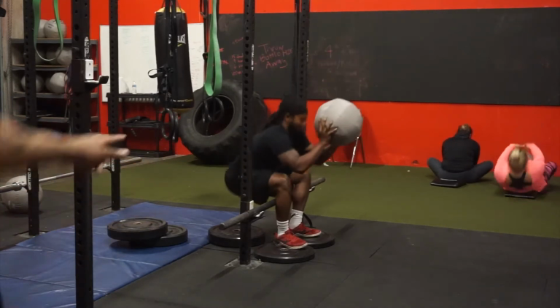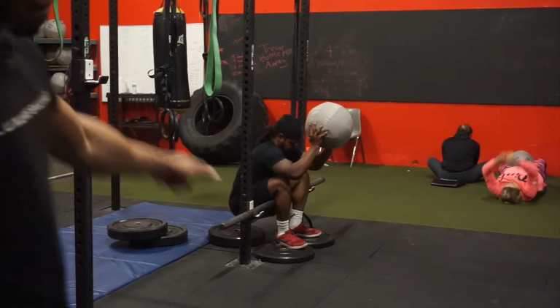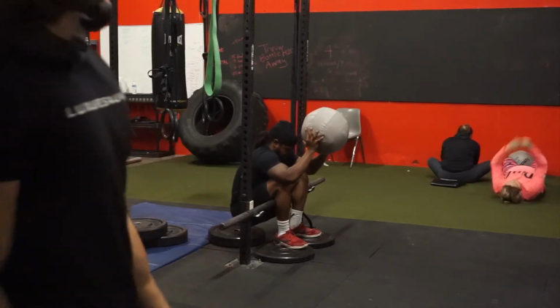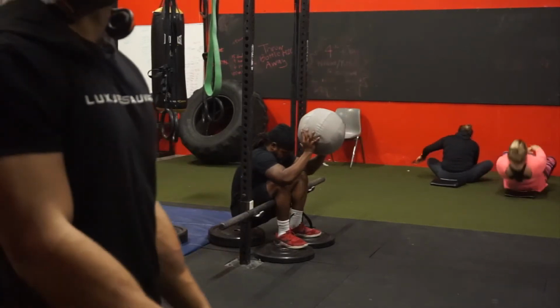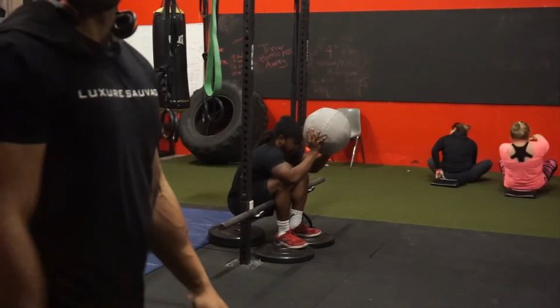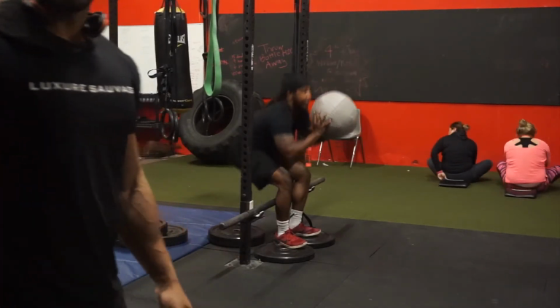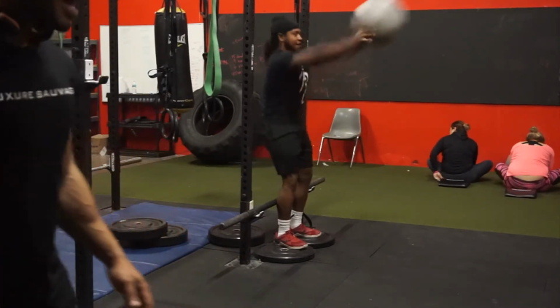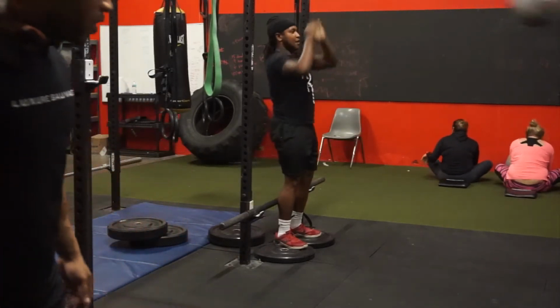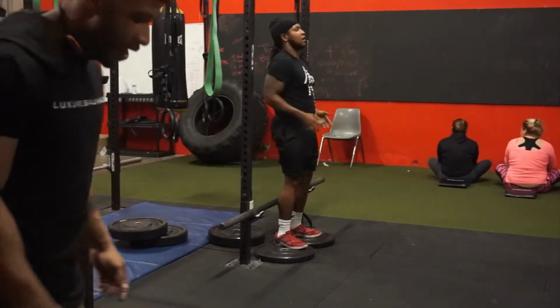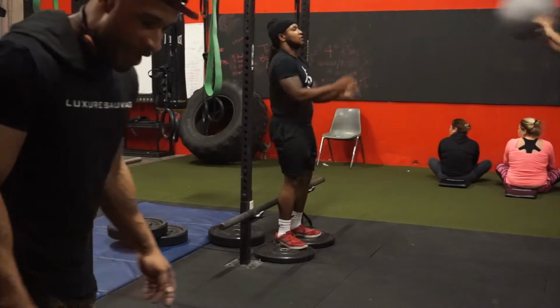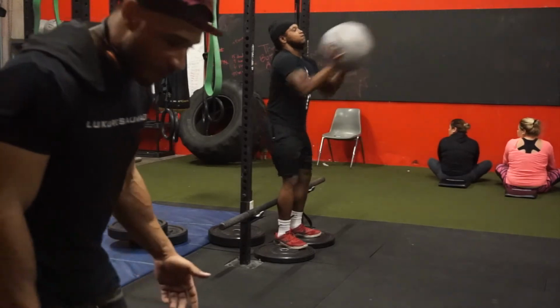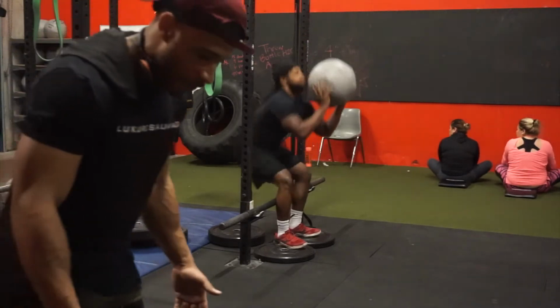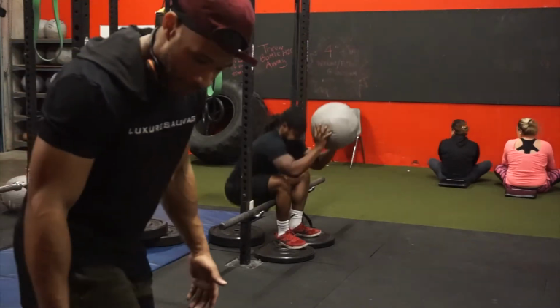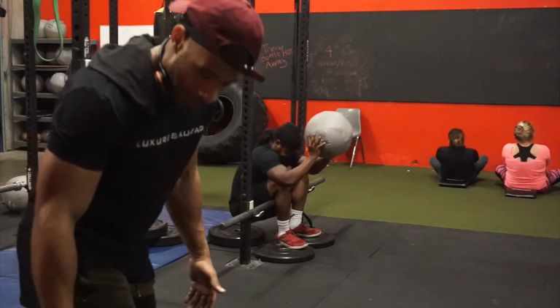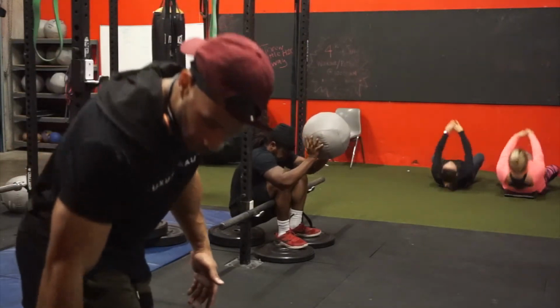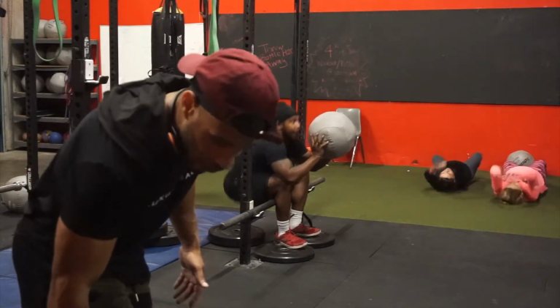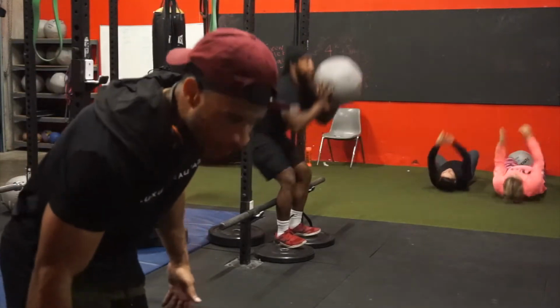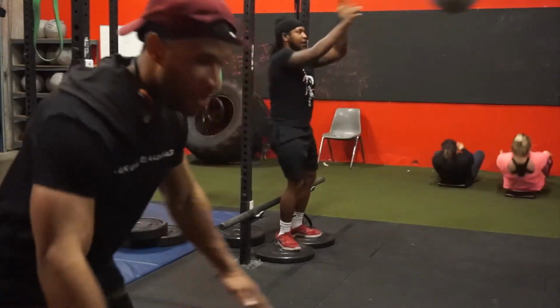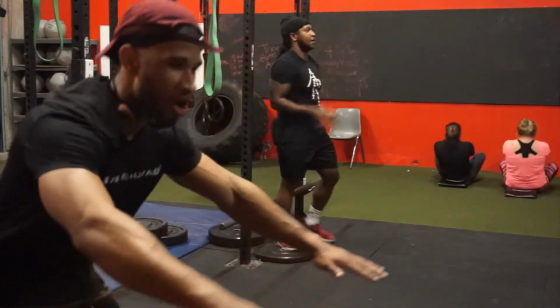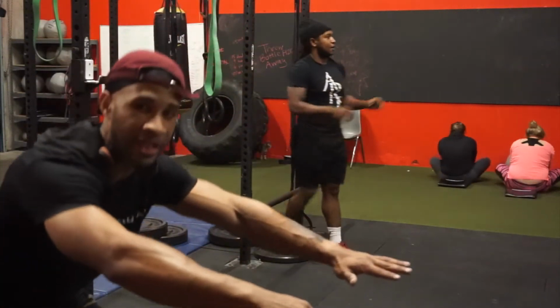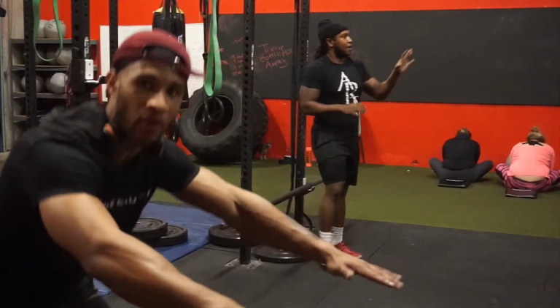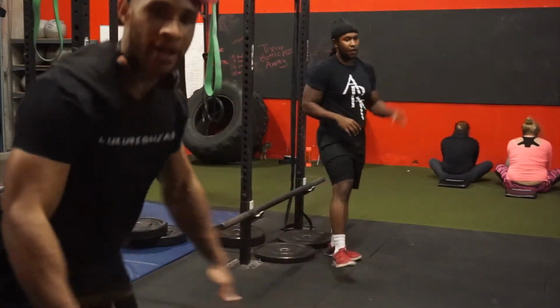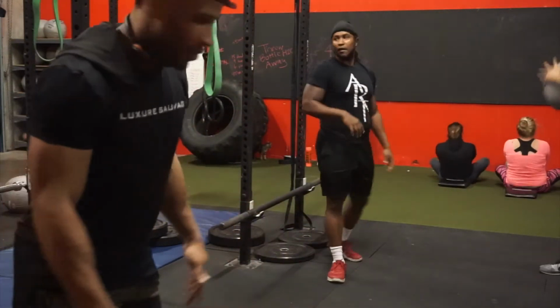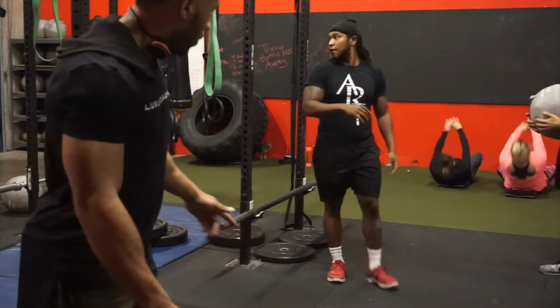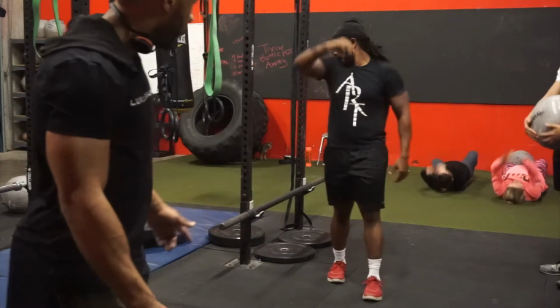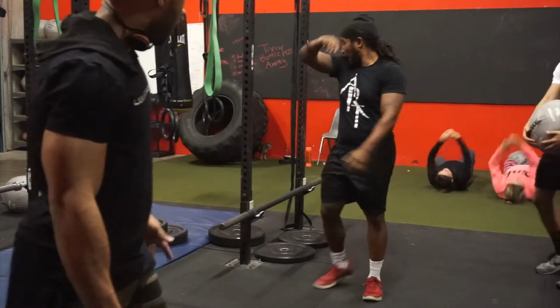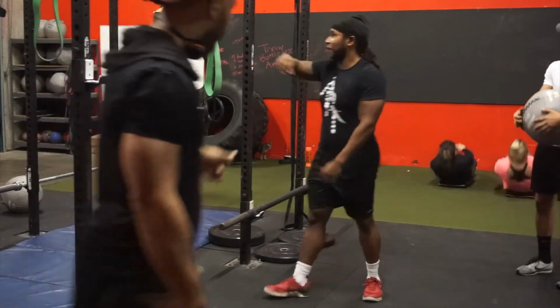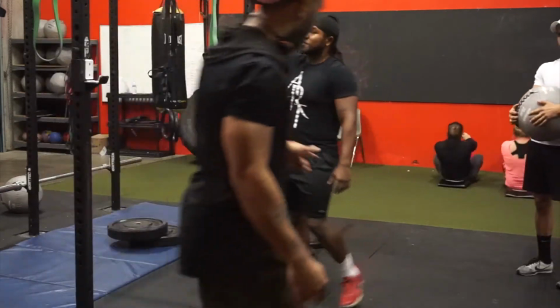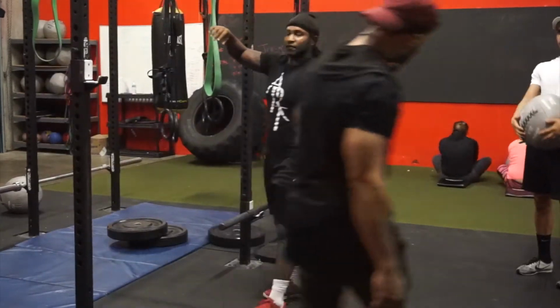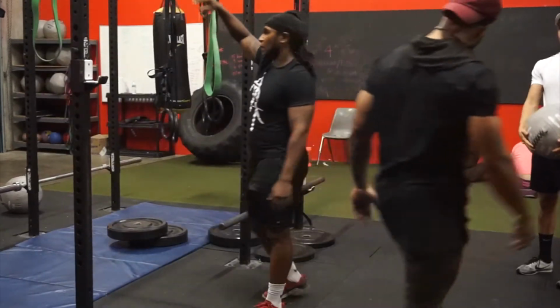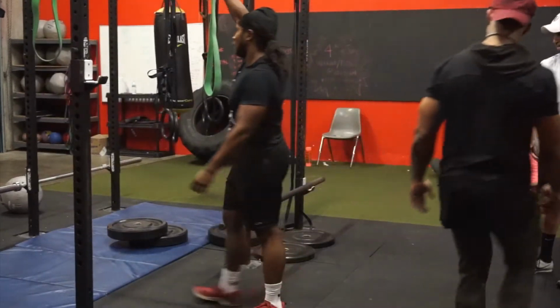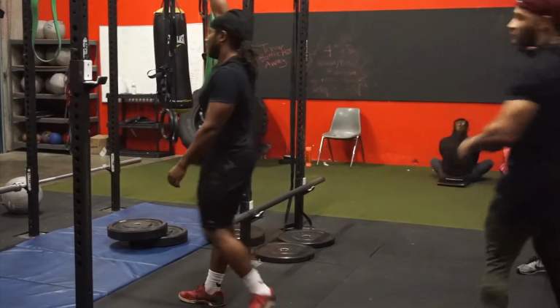This is a new variation where you toss the medicine ball back and forth — something fun to do with your partner. And I have no idea why I just stepped right in front of the camera.